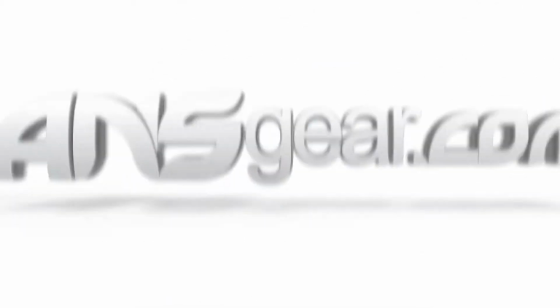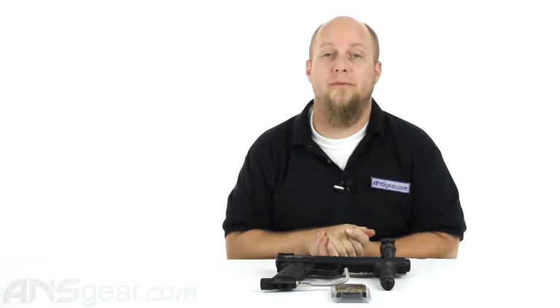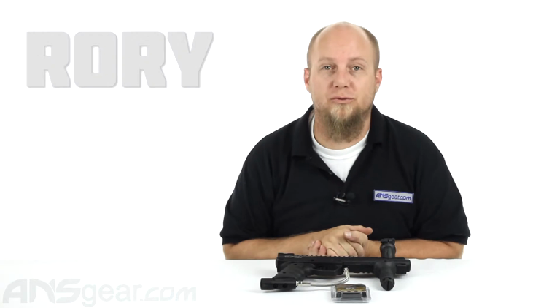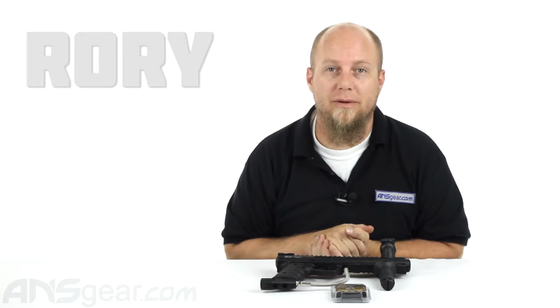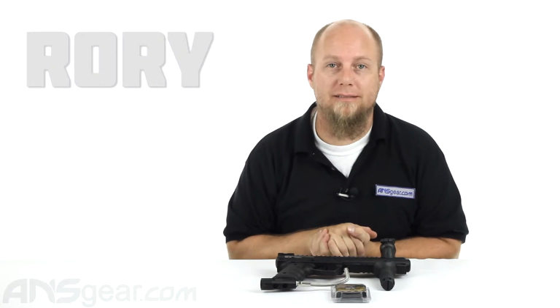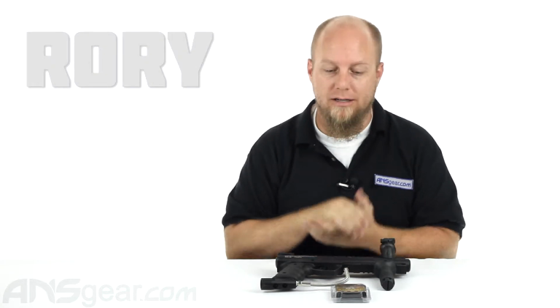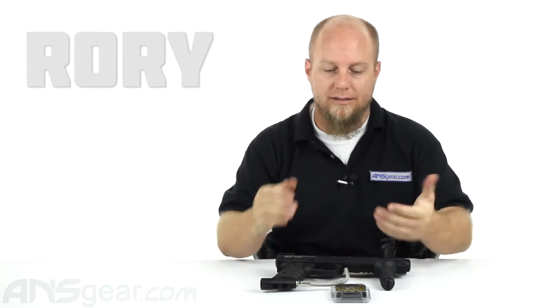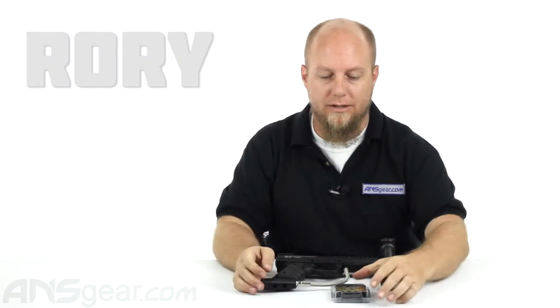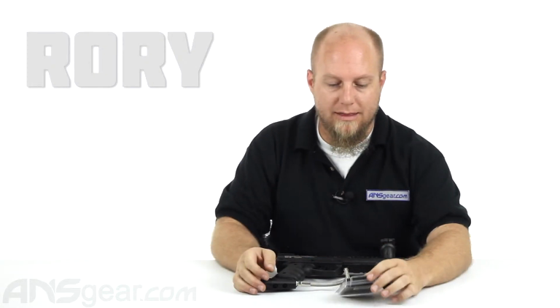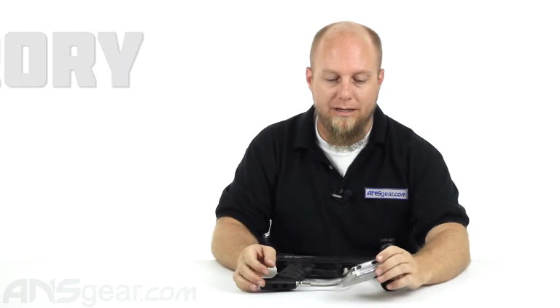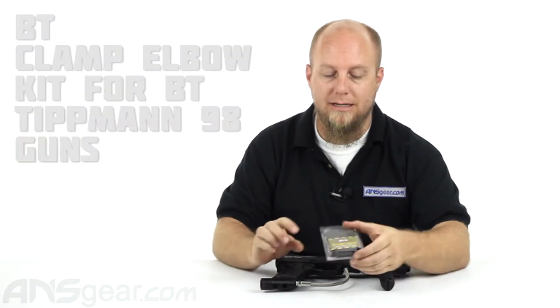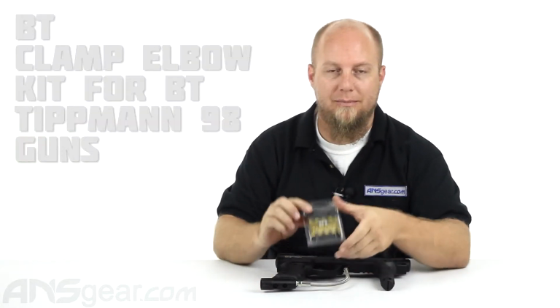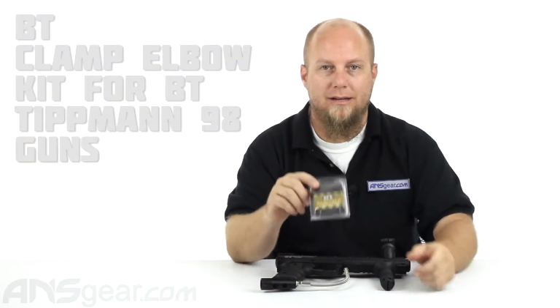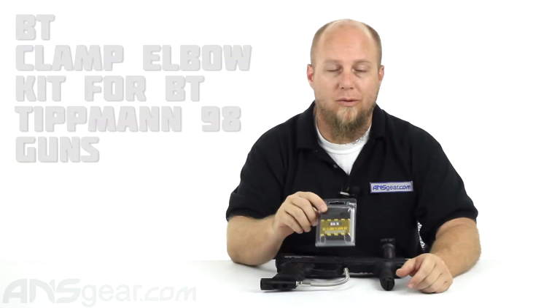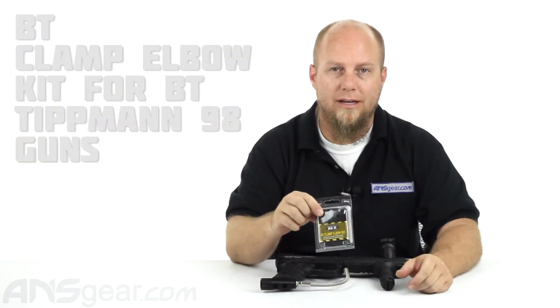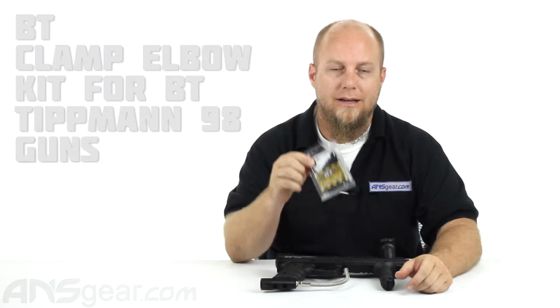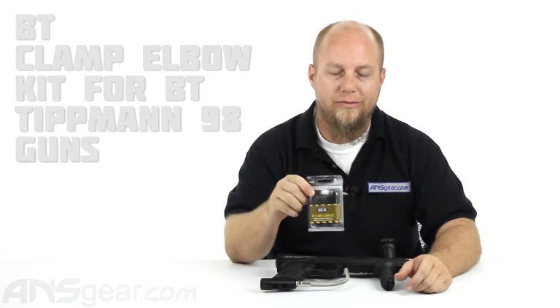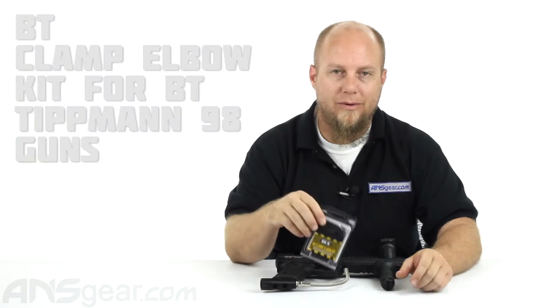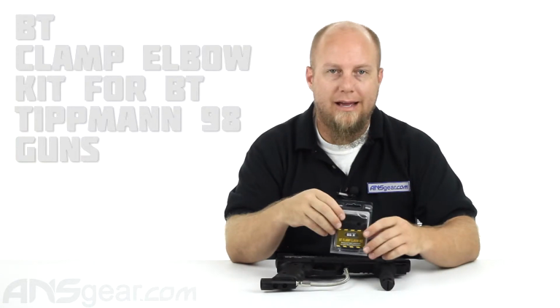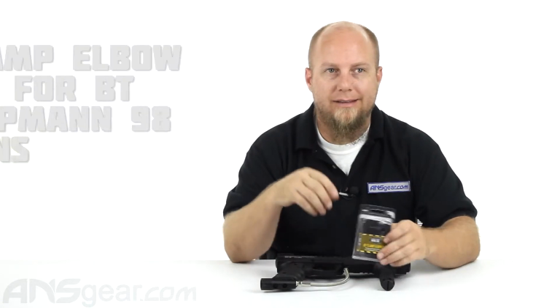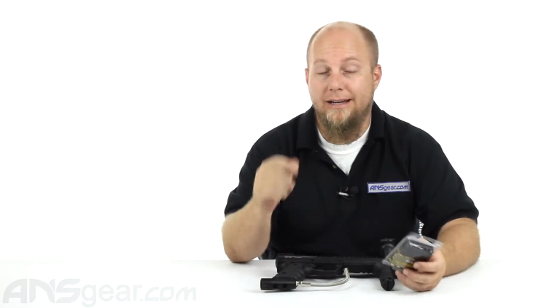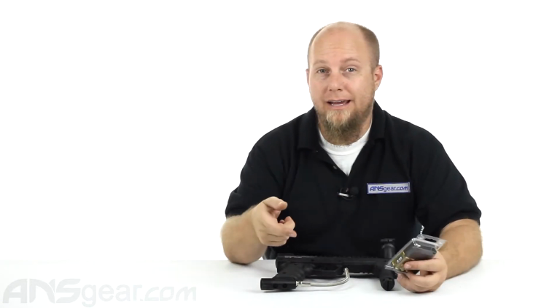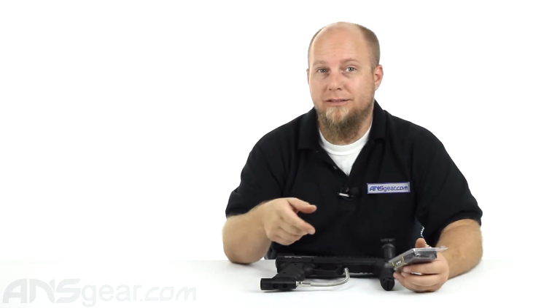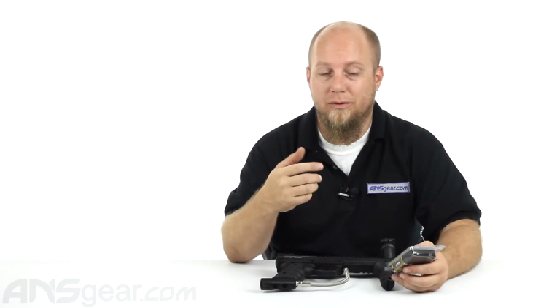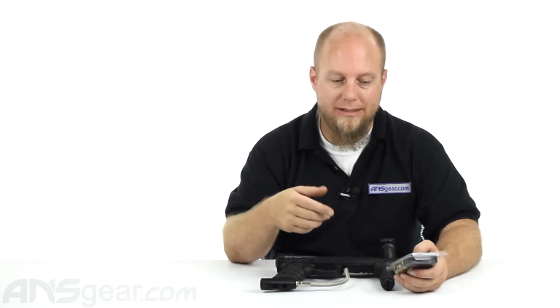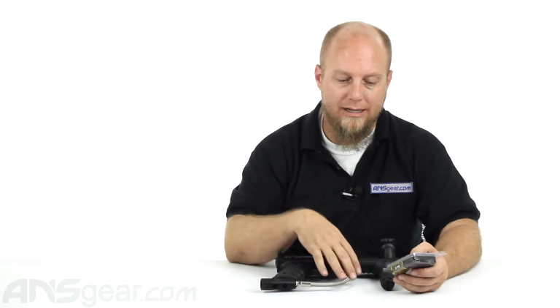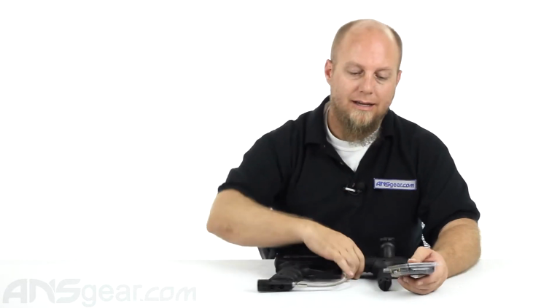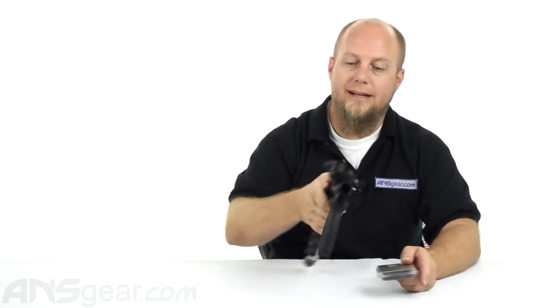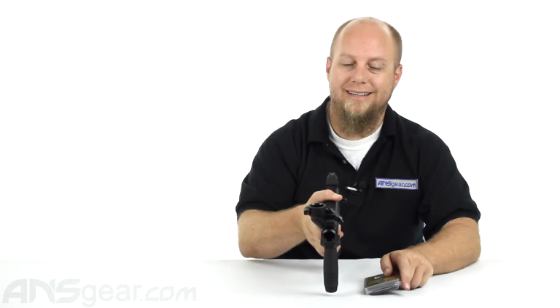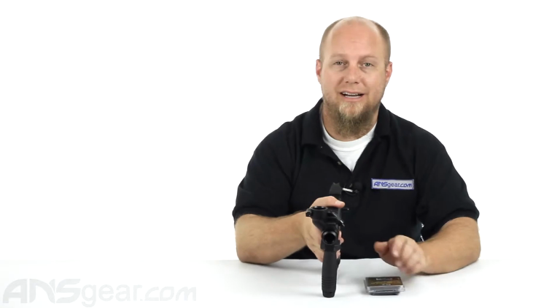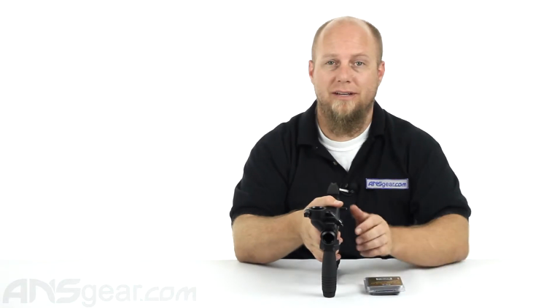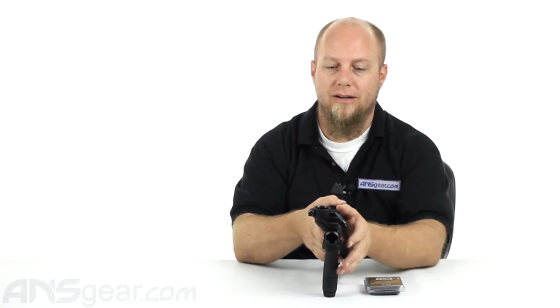Hey everybody, it's Rory from ANS Gear. Today we're going to look at the BT Clamp Elbow Kit. This is for anybody that has a 98 Custom or BT gun that has this style of feed neck on it.